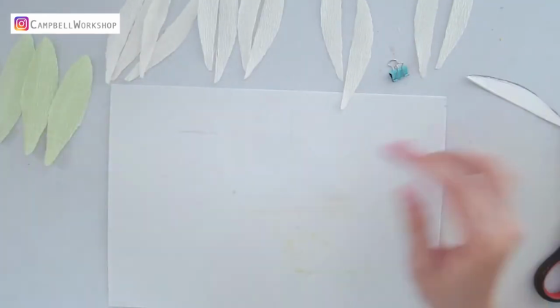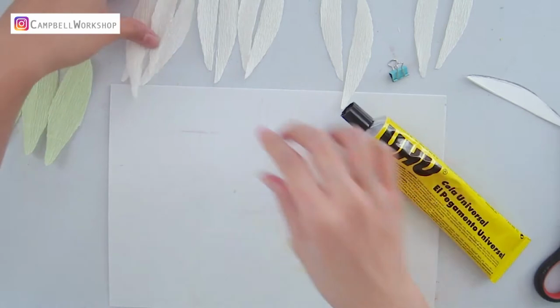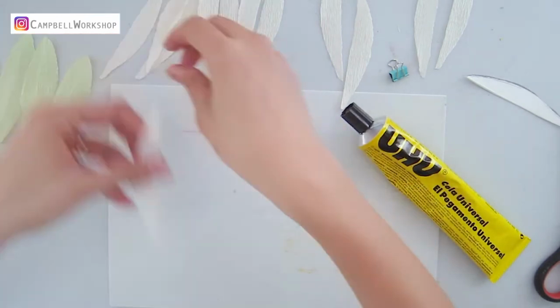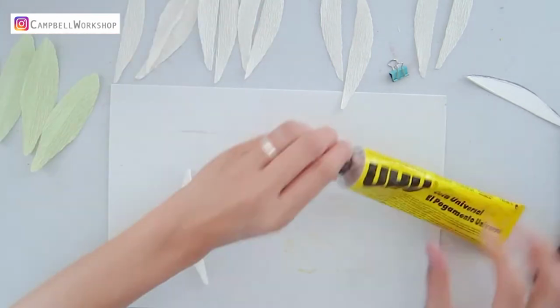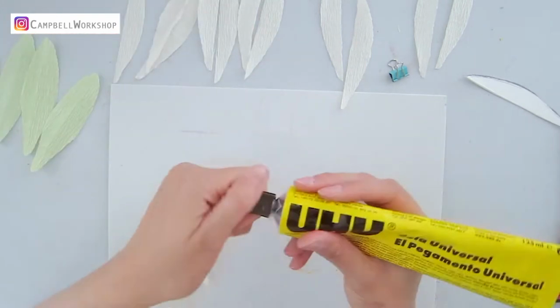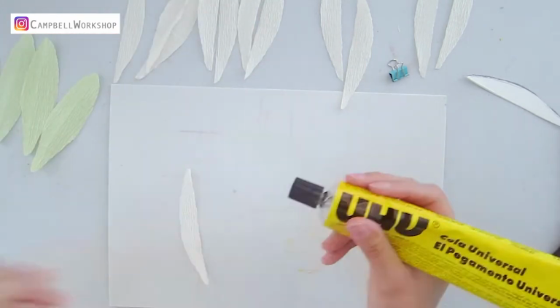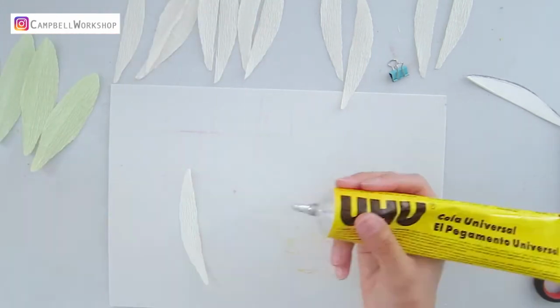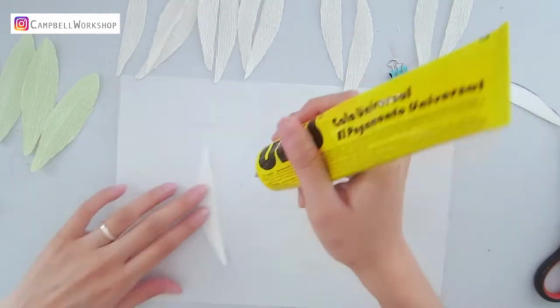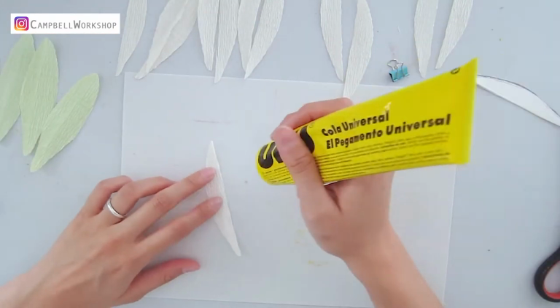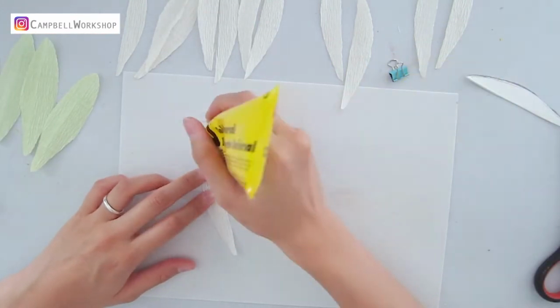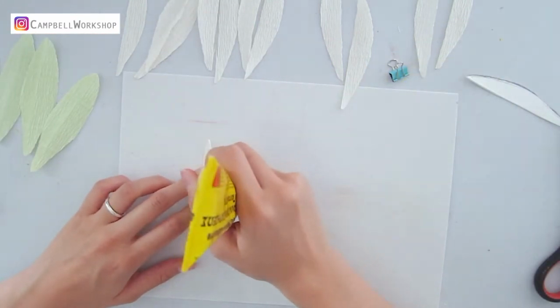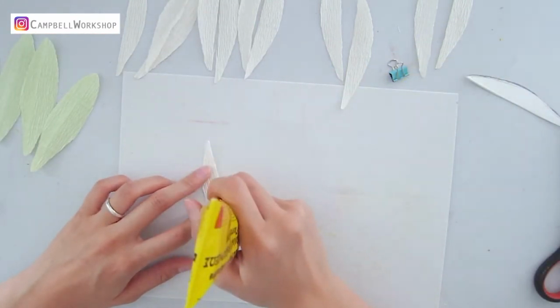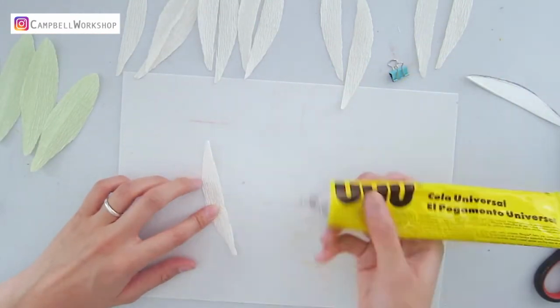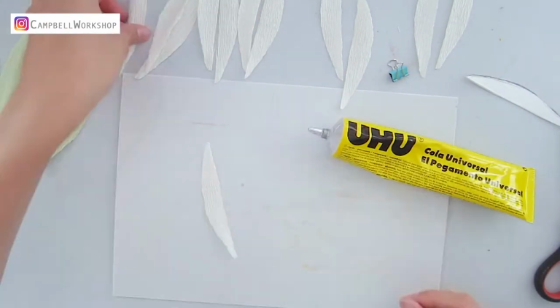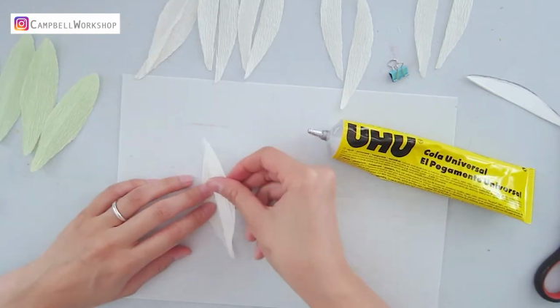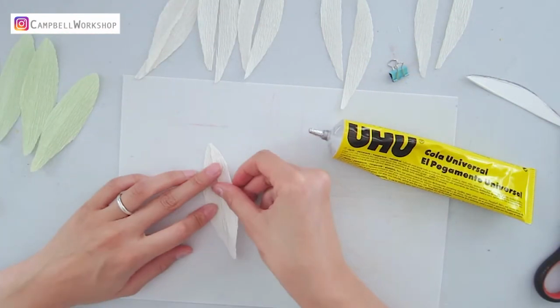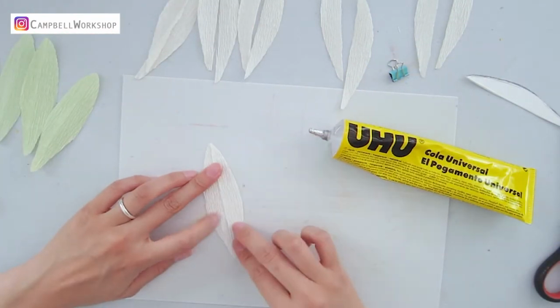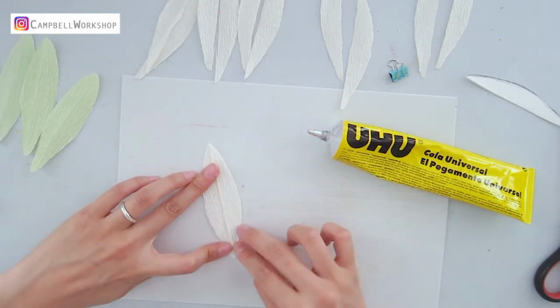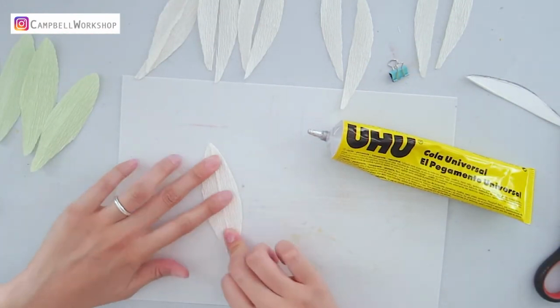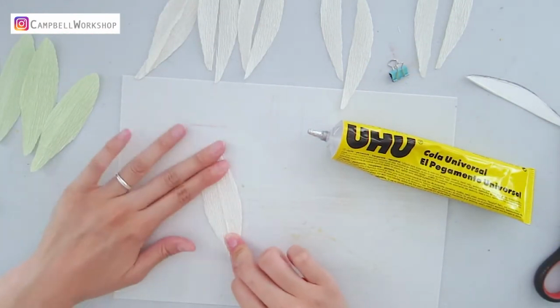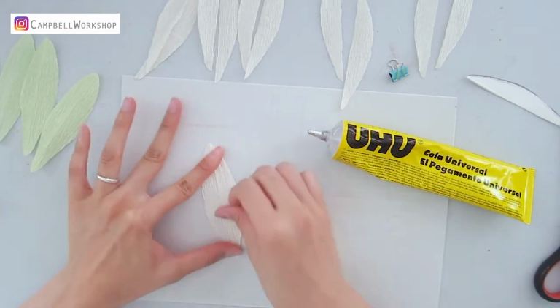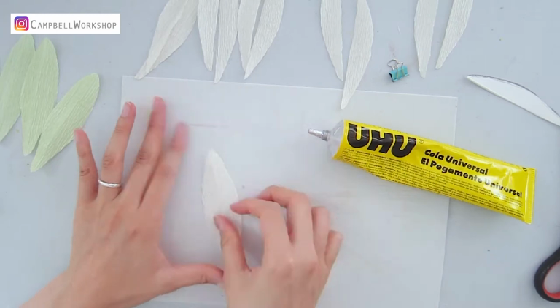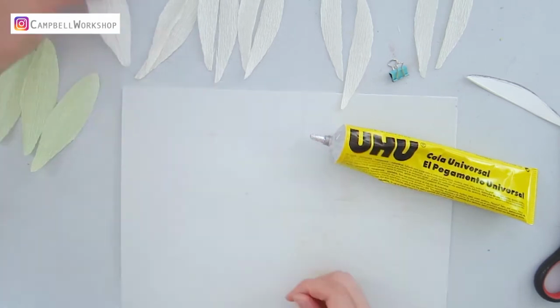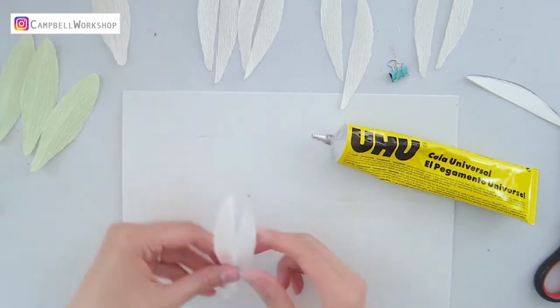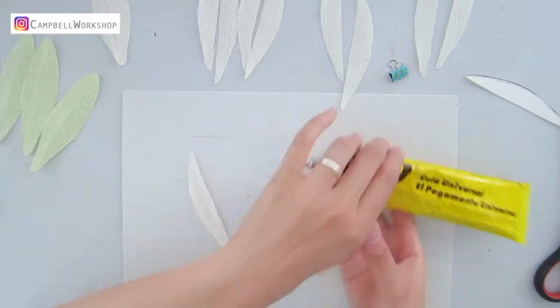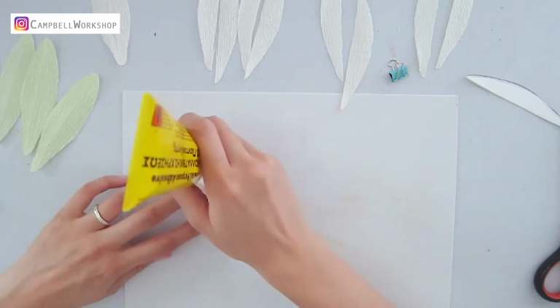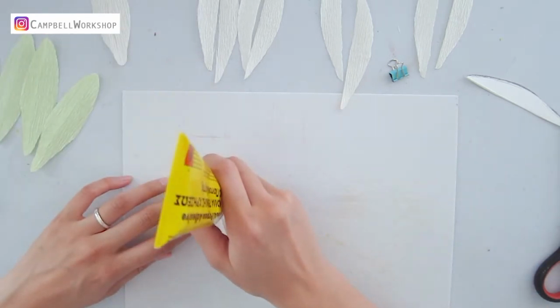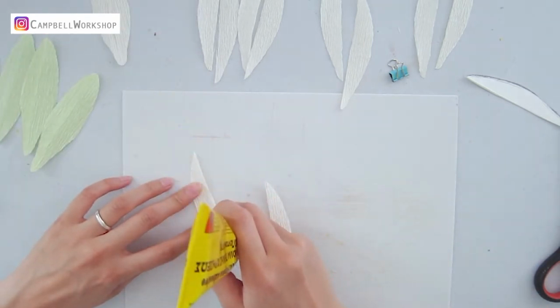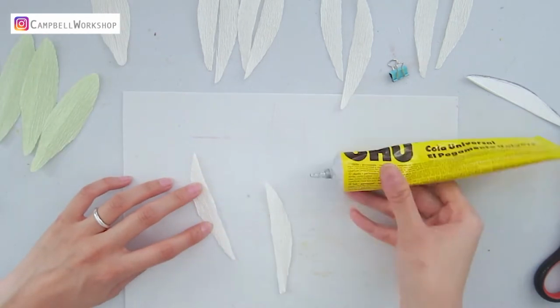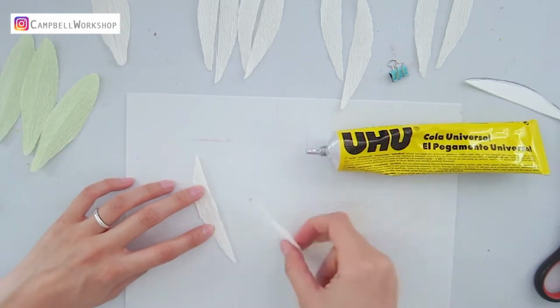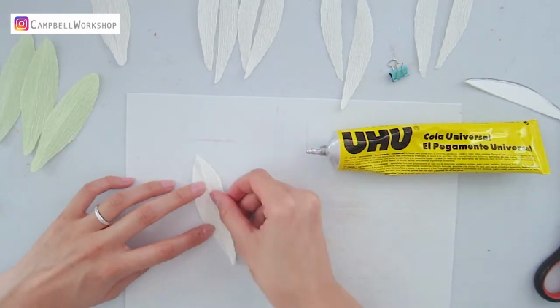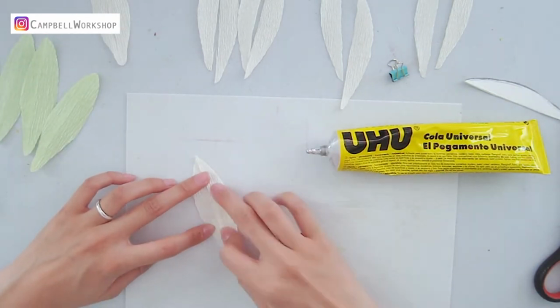Then we attach the half petals together with yuhu glue. This is because we would like to mimic the middle line on the real lily.